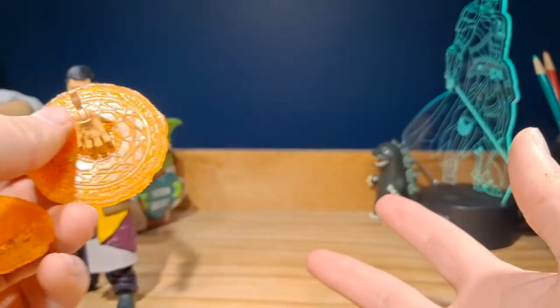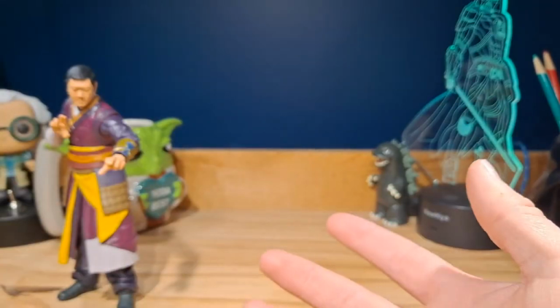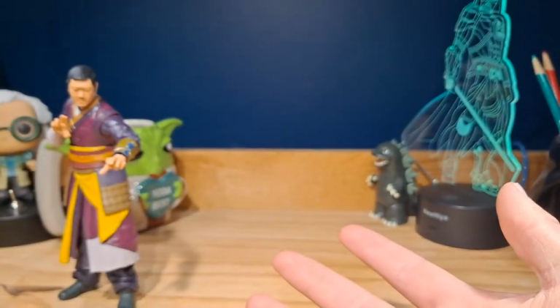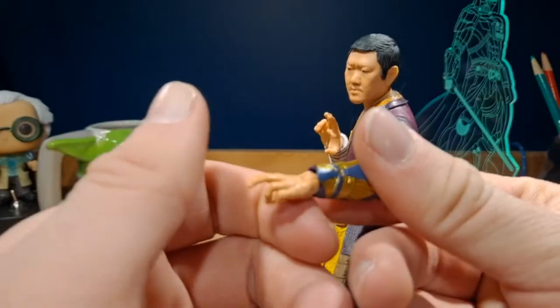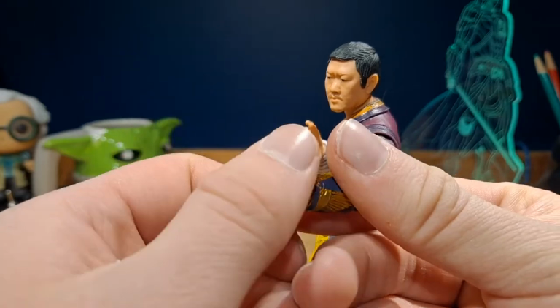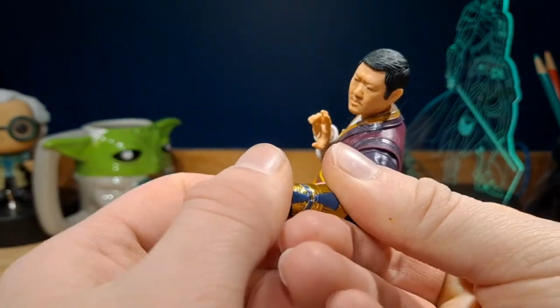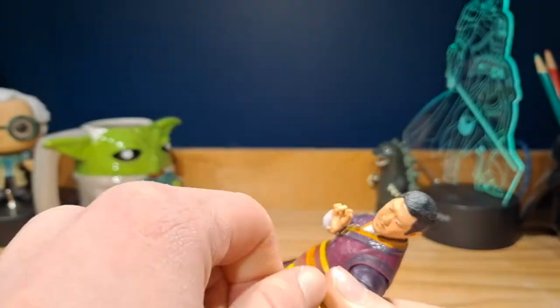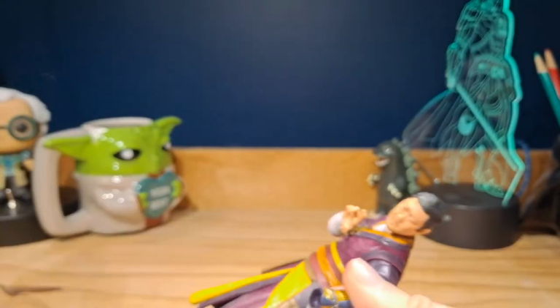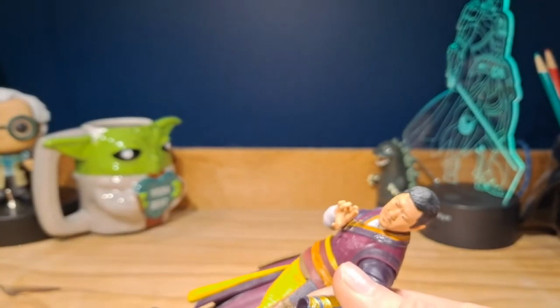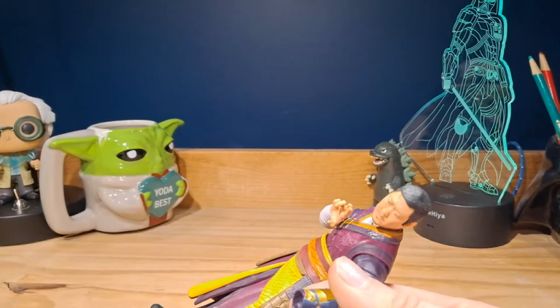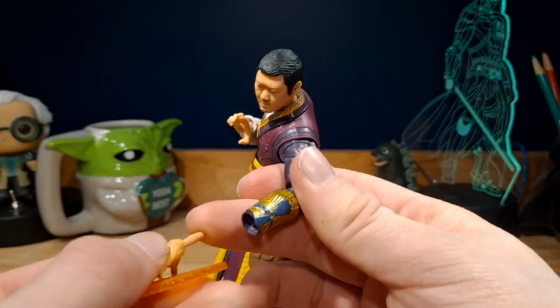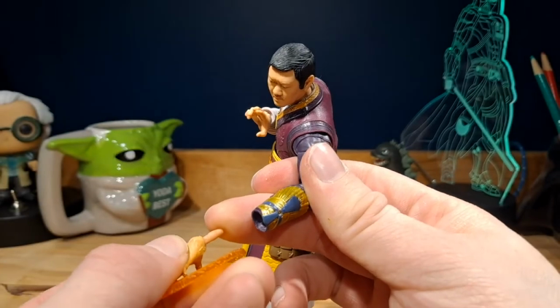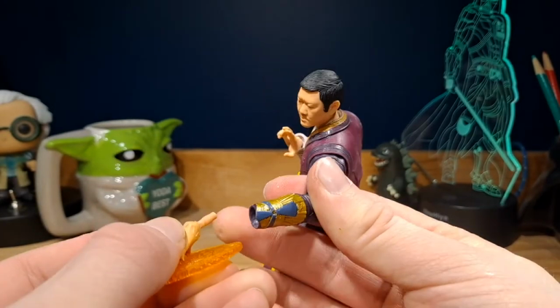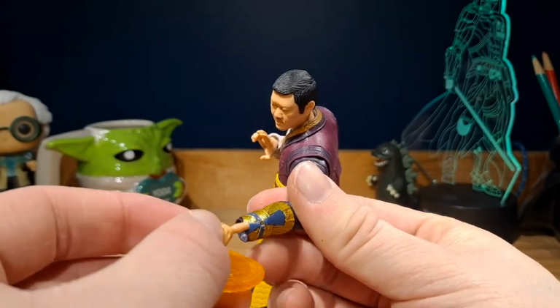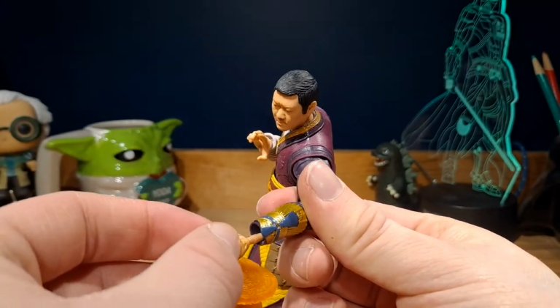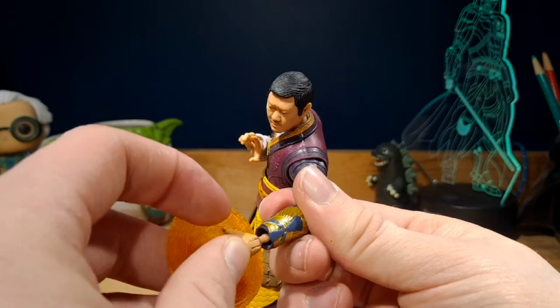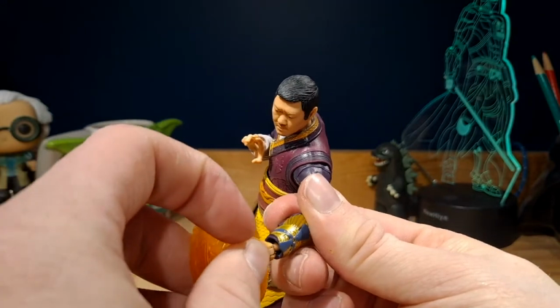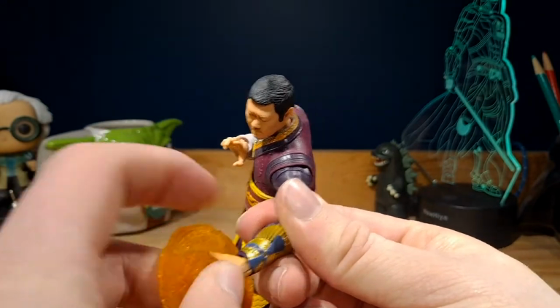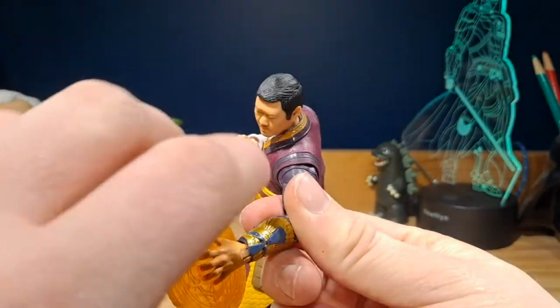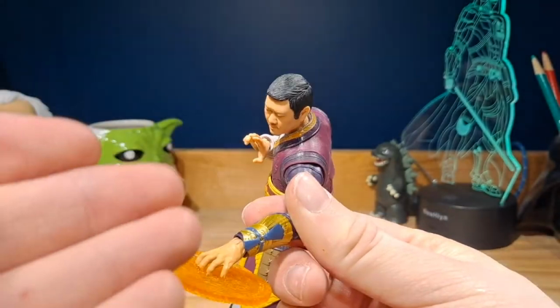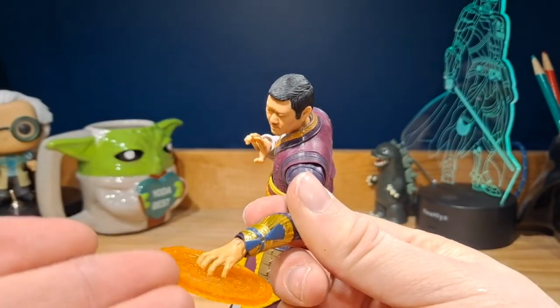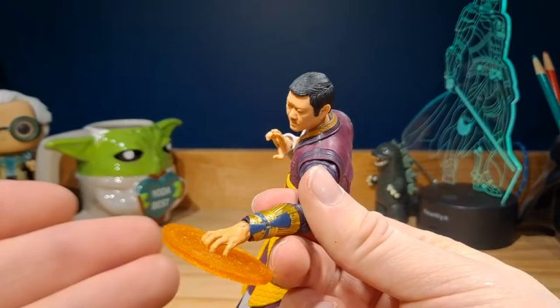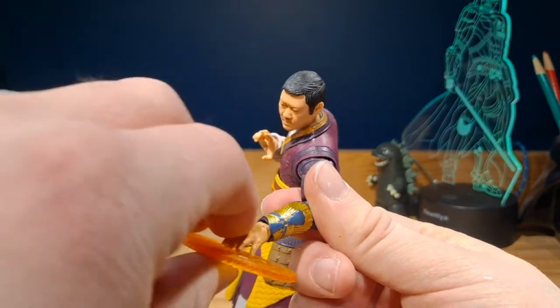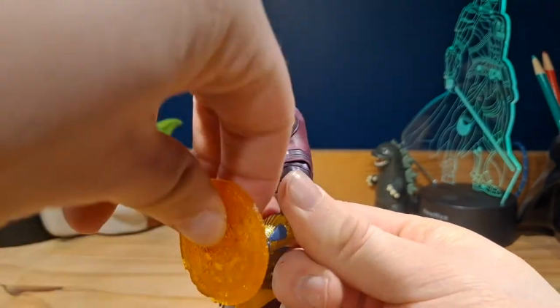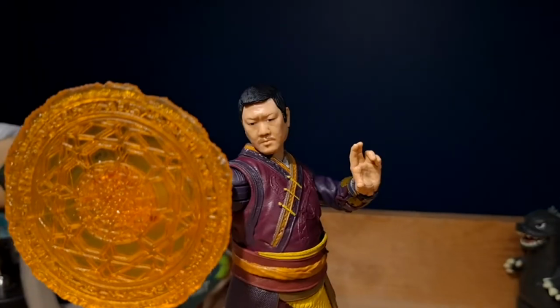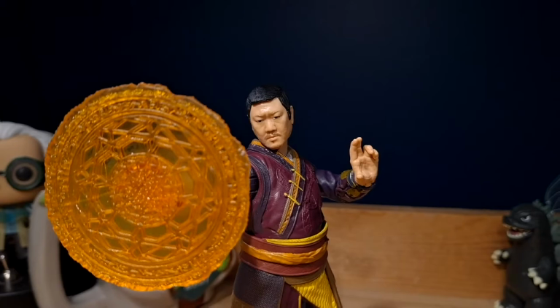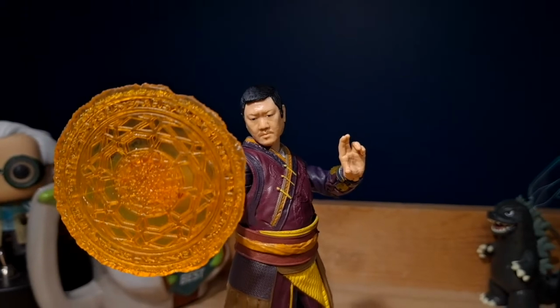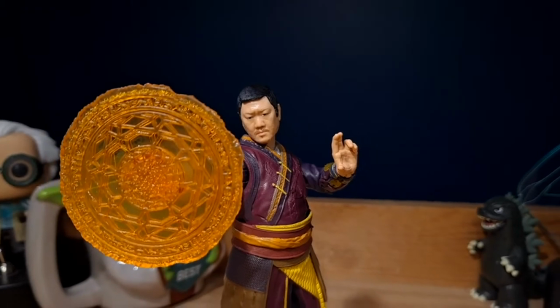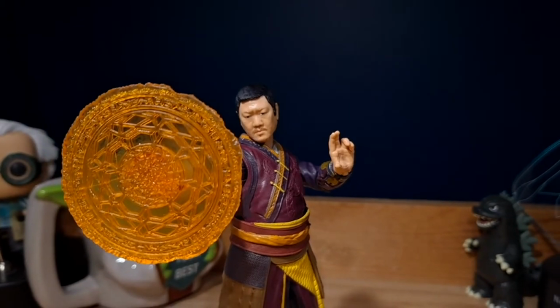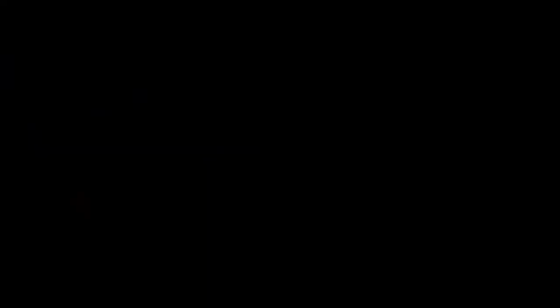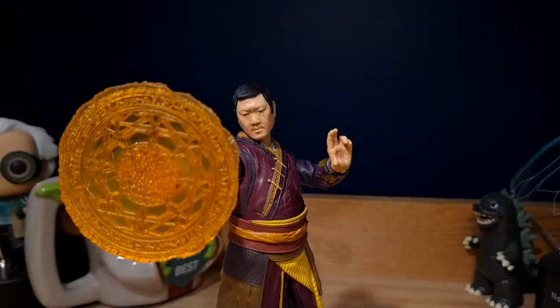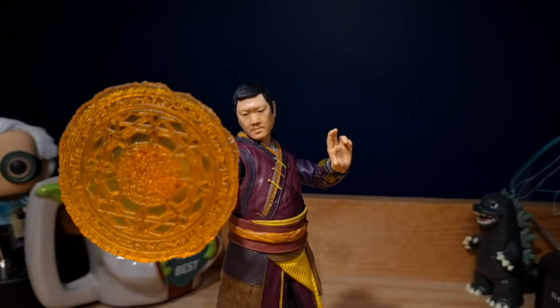To switch out the hands, you need to grab Wong, remove the hand, and I recommend you push it as far as it can go so you can put it in easier, because these can possibly break off. But with the effect piece, it just looks fantastic — I love the fact that they added these in.